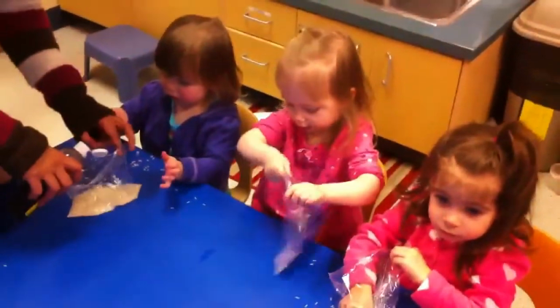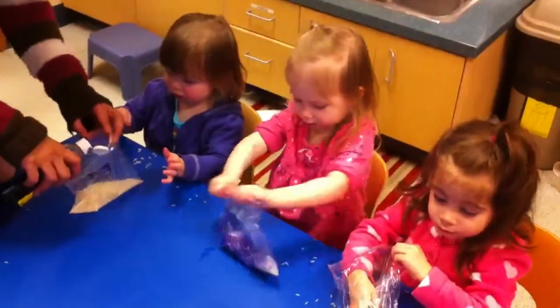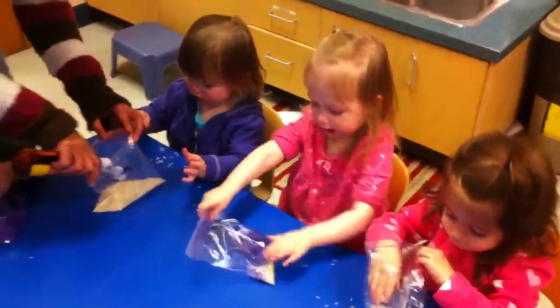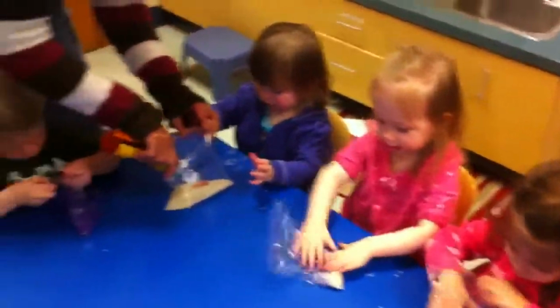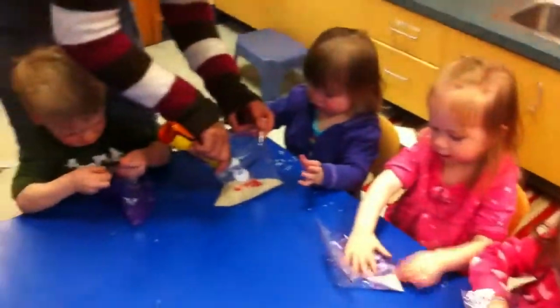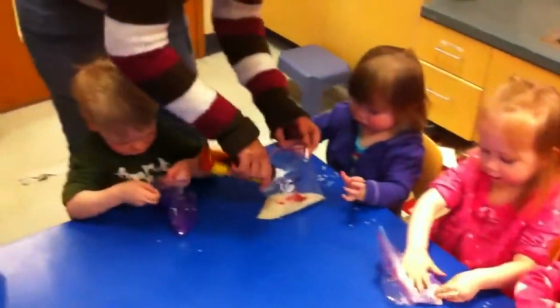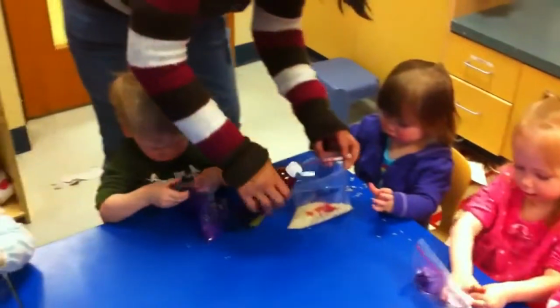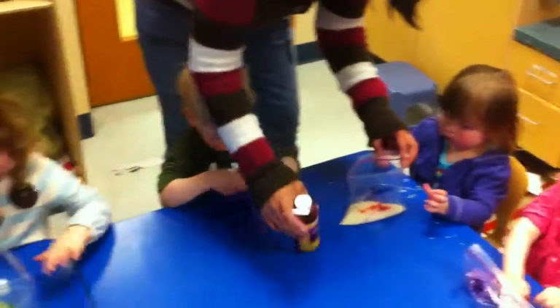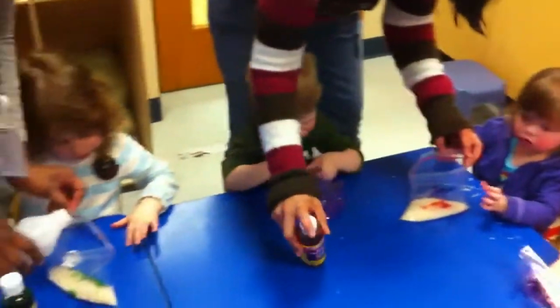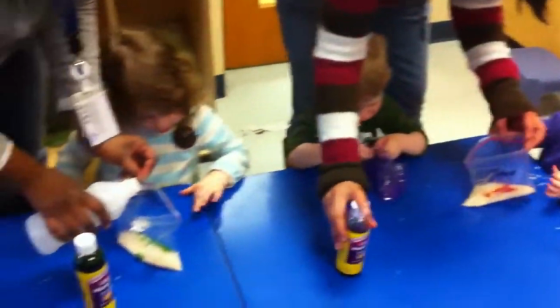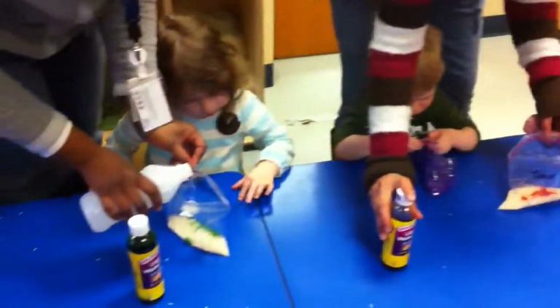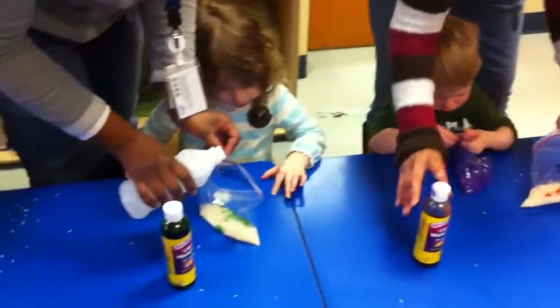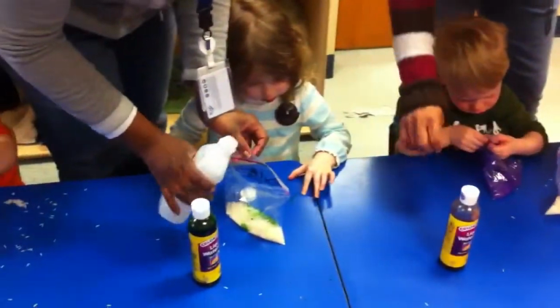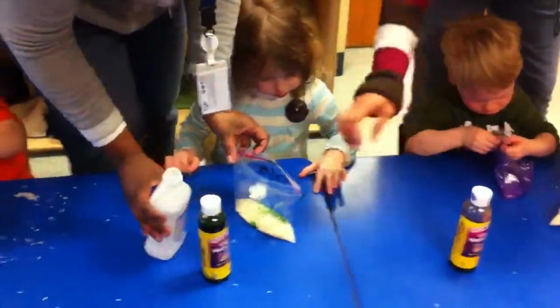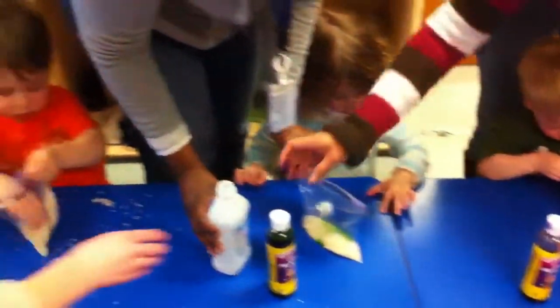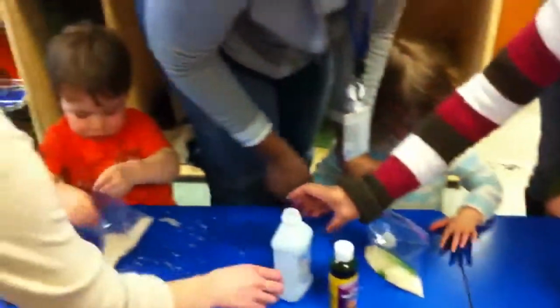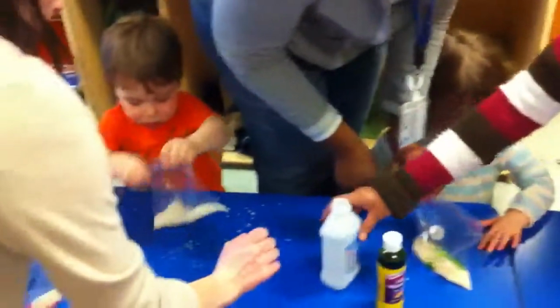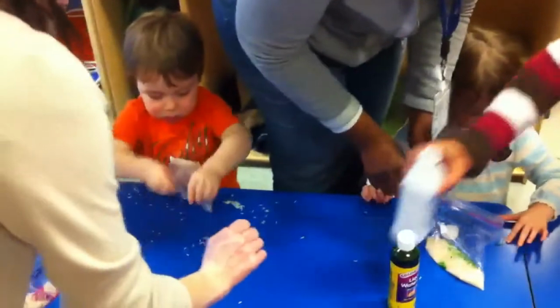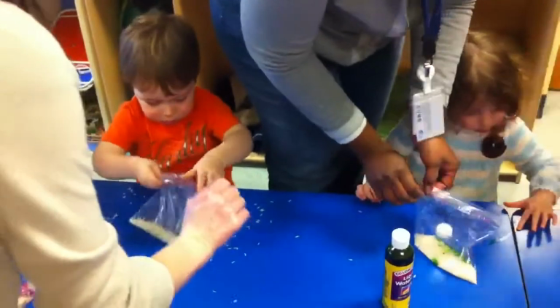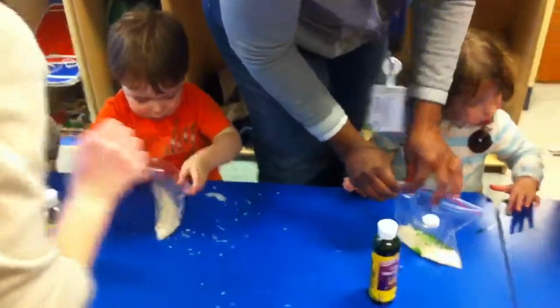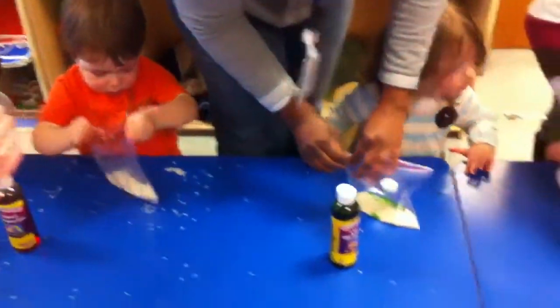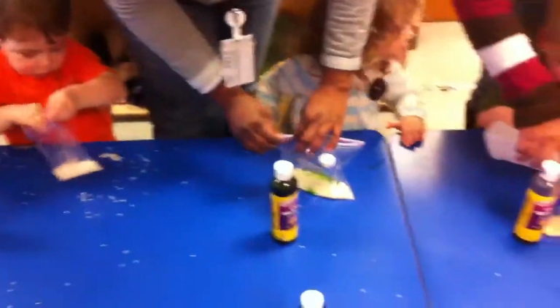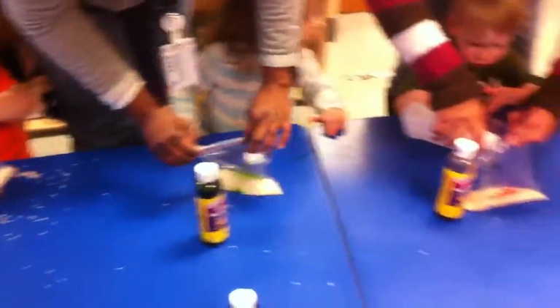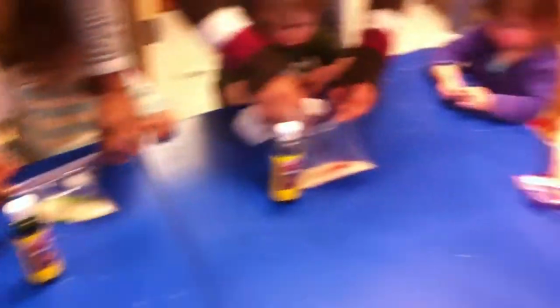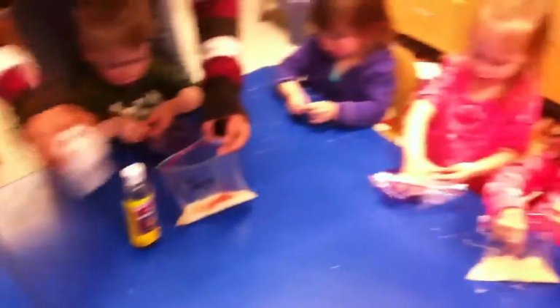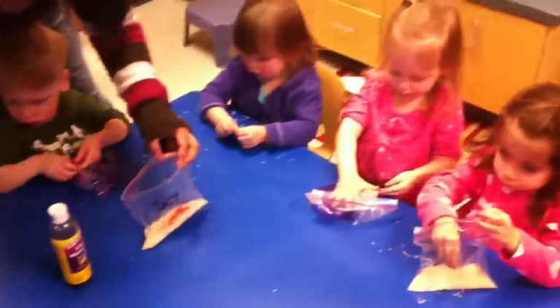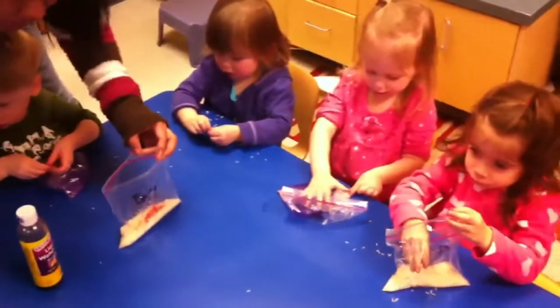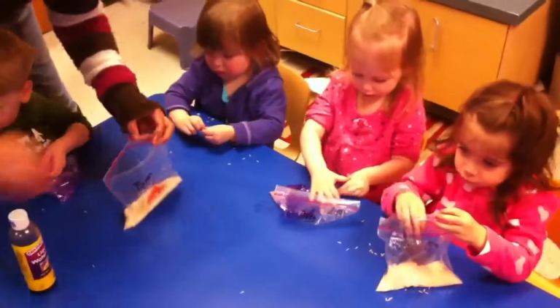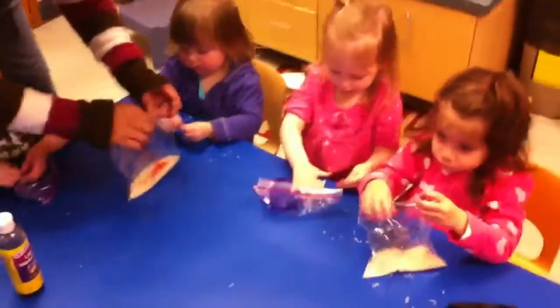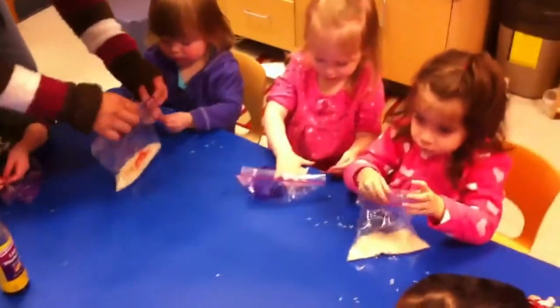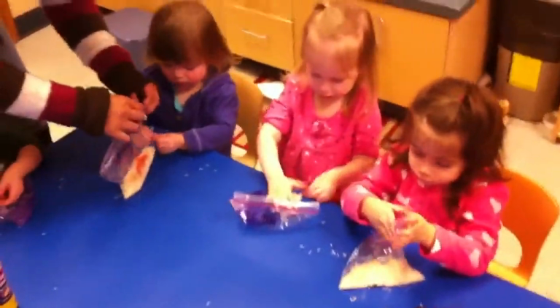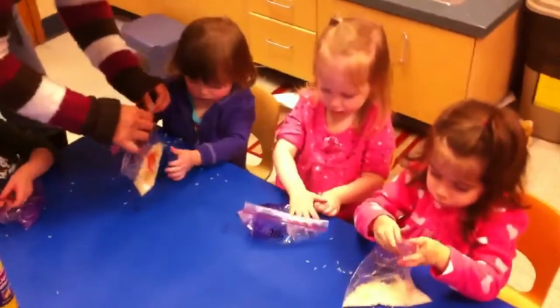Don't open it once we put it in there. You have to keep it closed. Now mix it all up together. Mix it up.